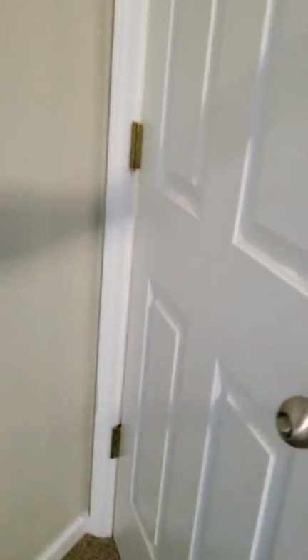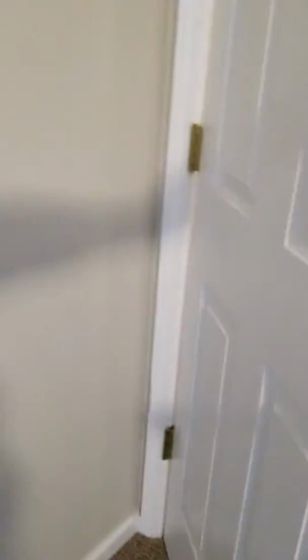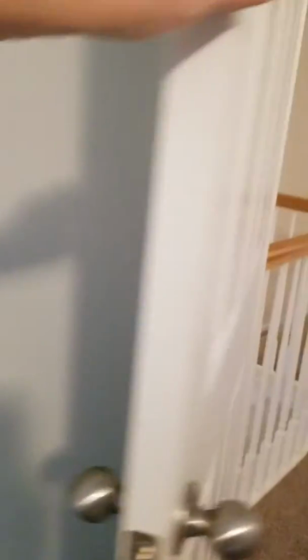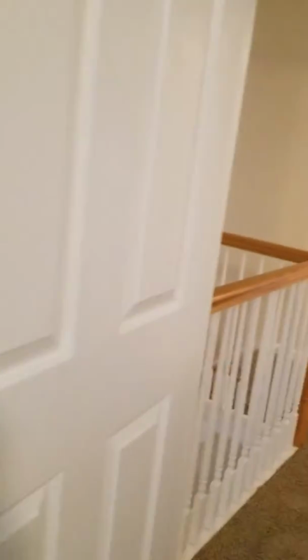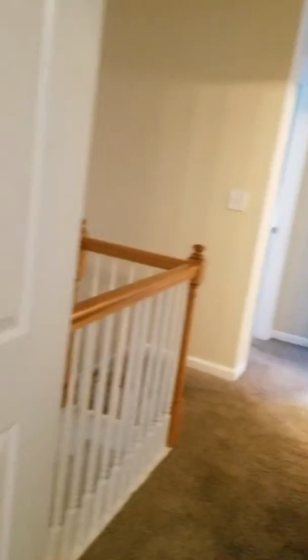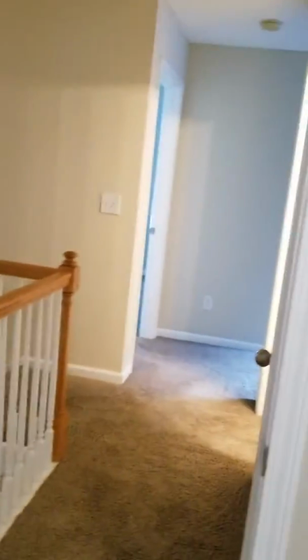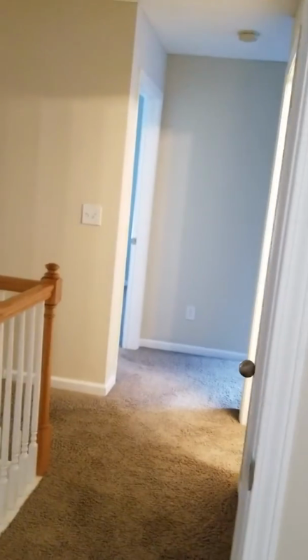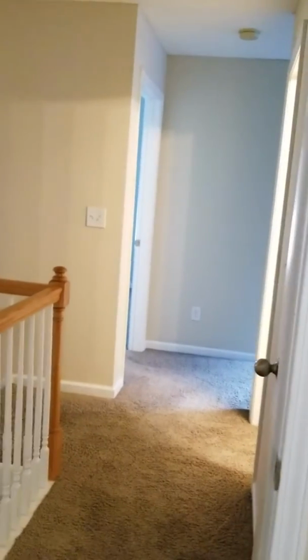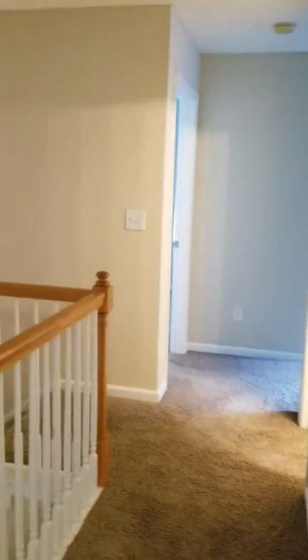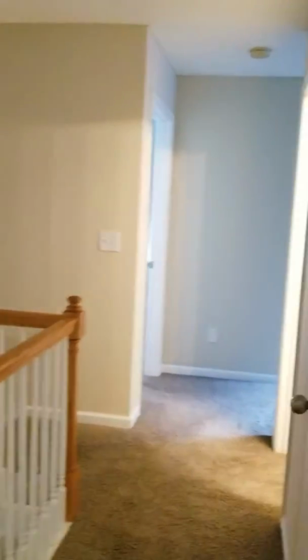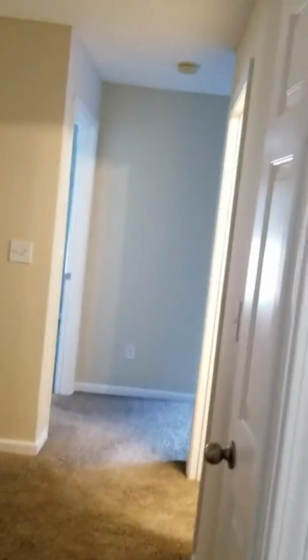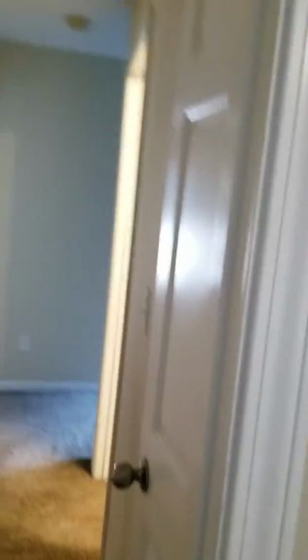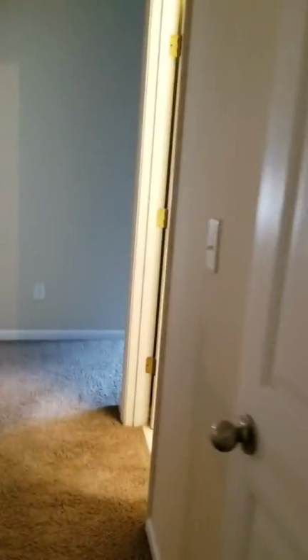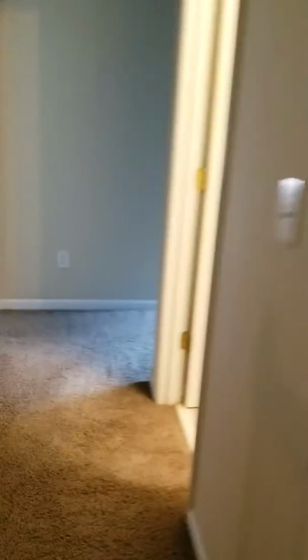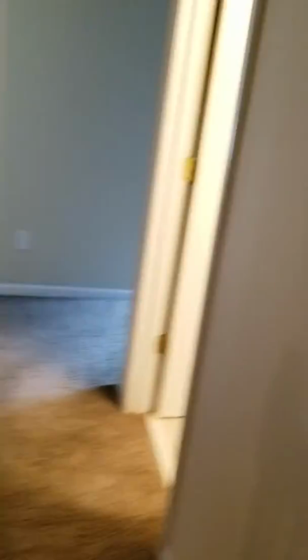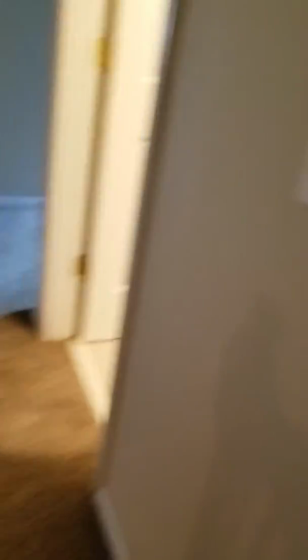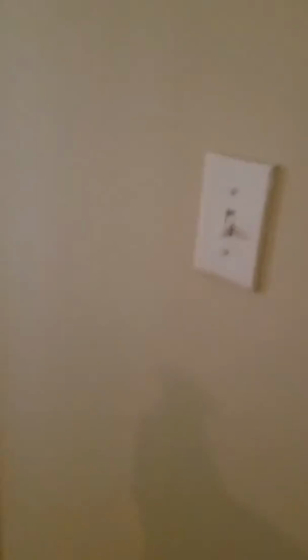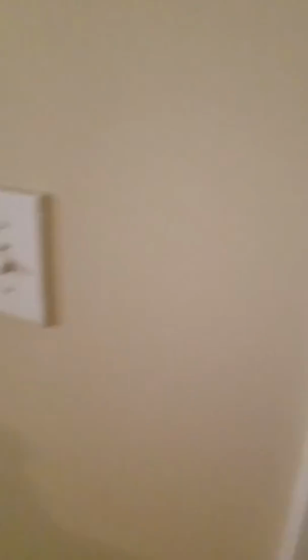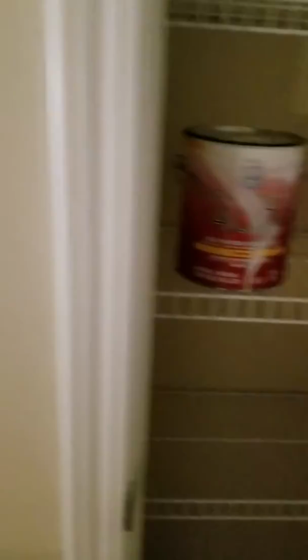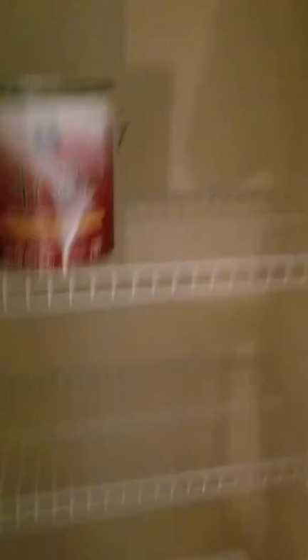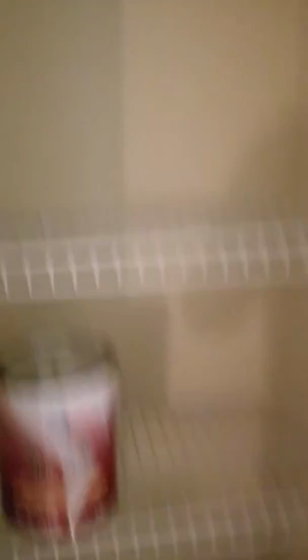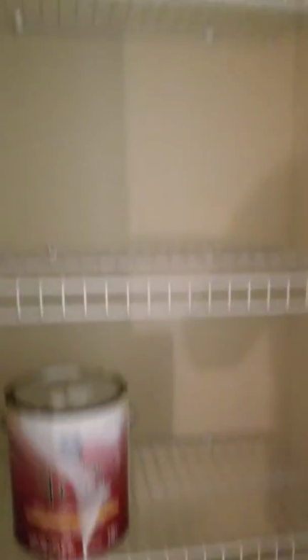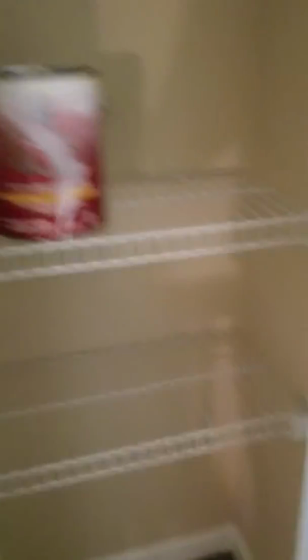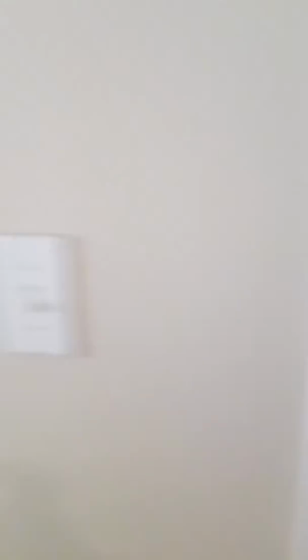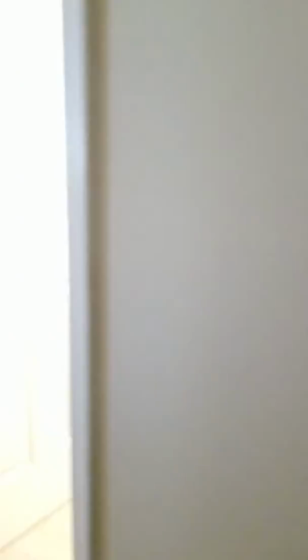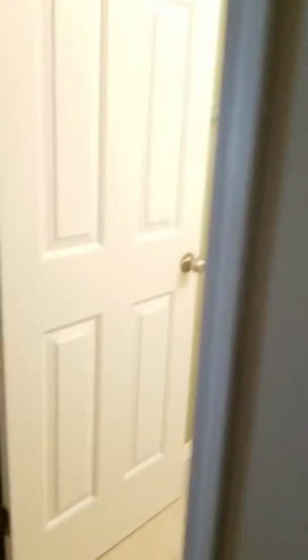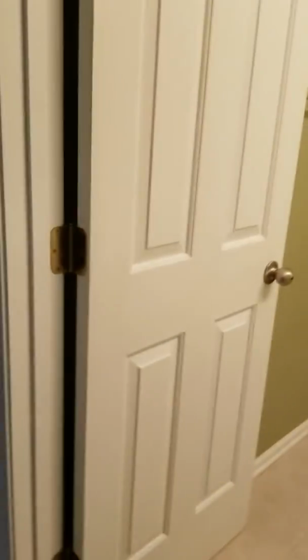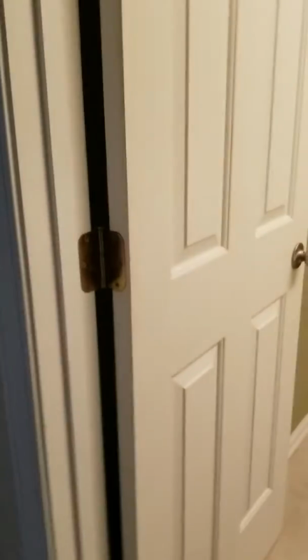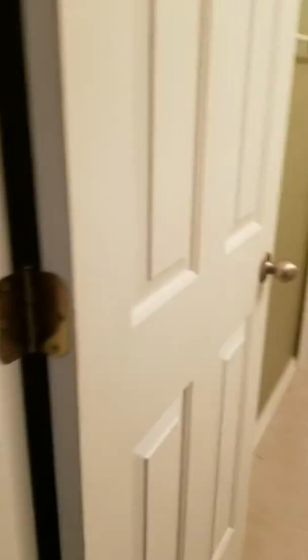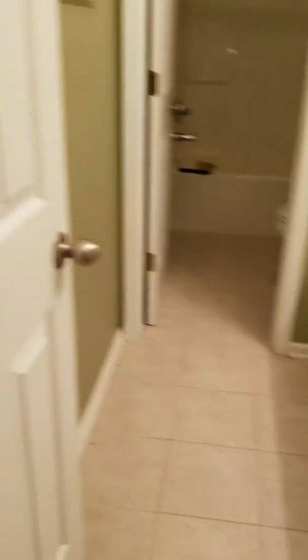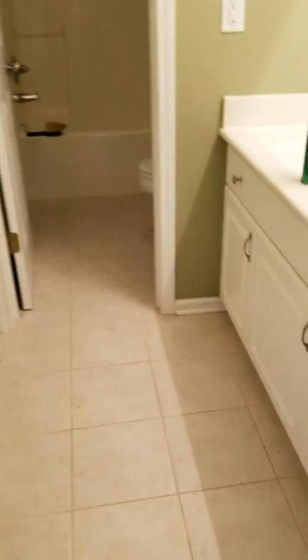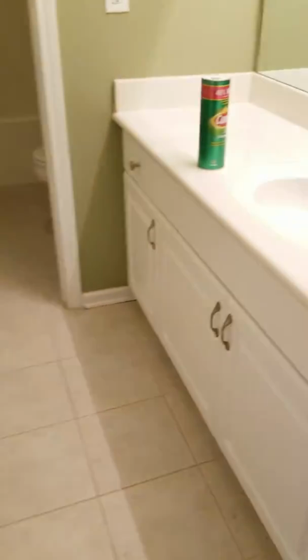This room was just painted, you can see. And we have the hall closet and the upstairs bathroom.